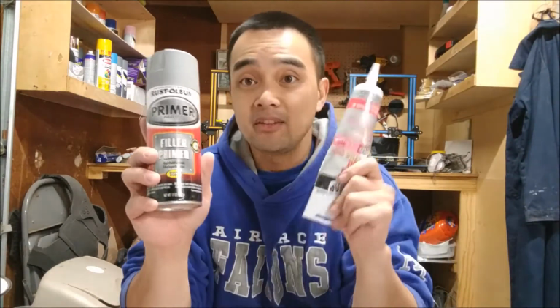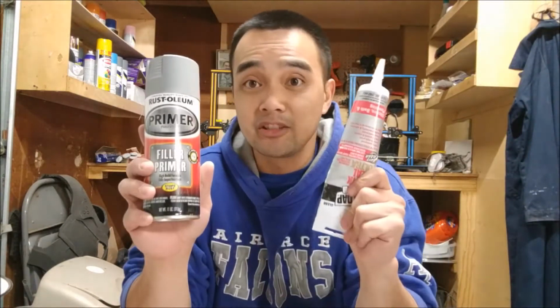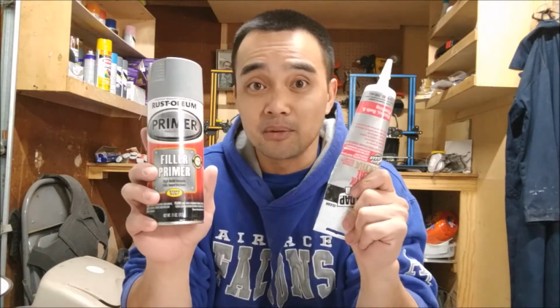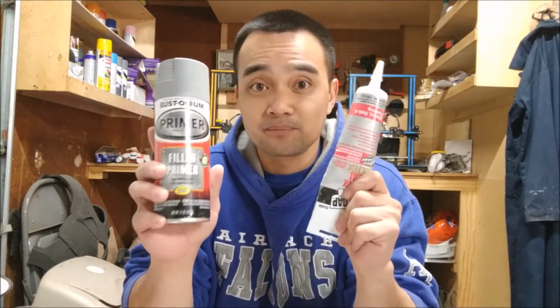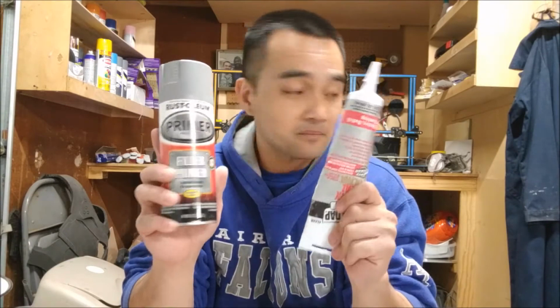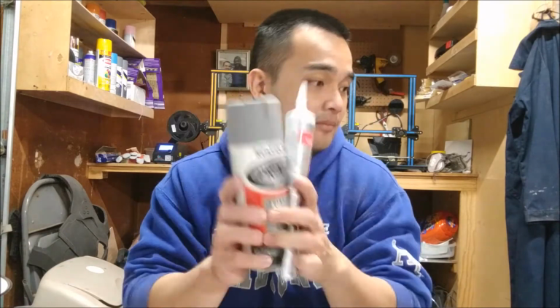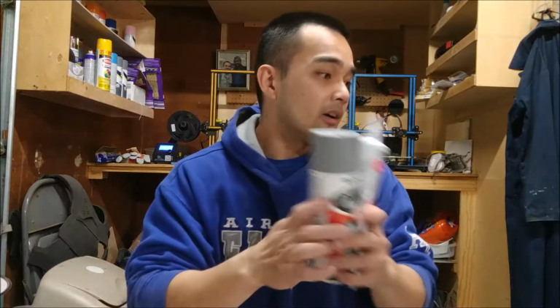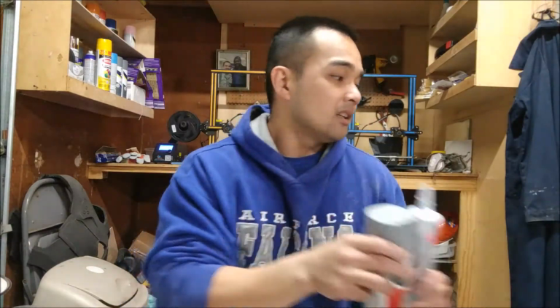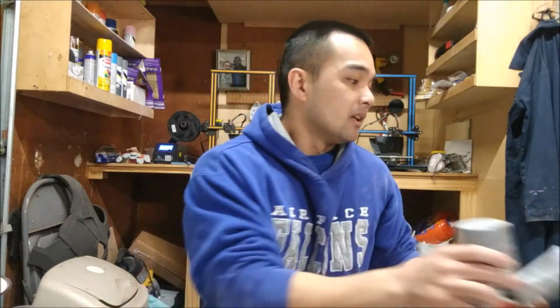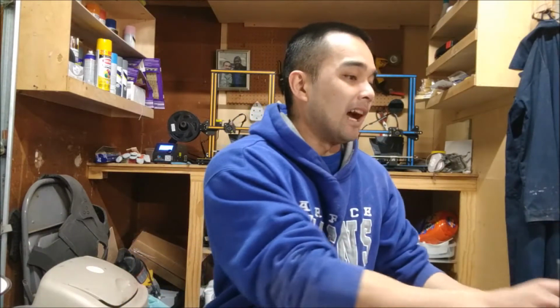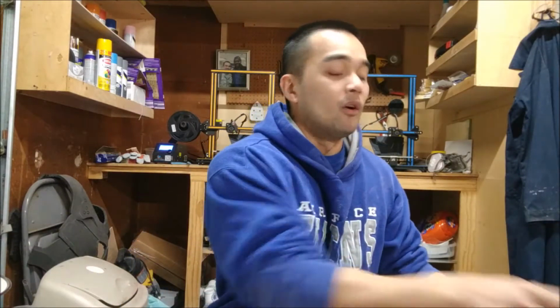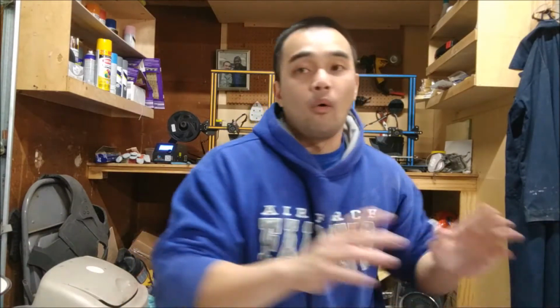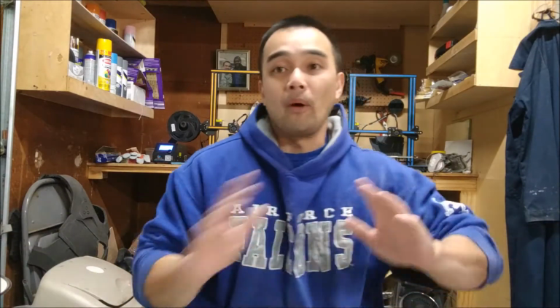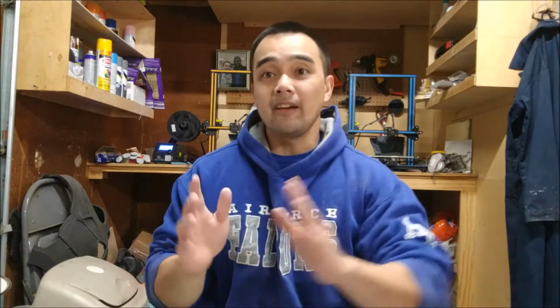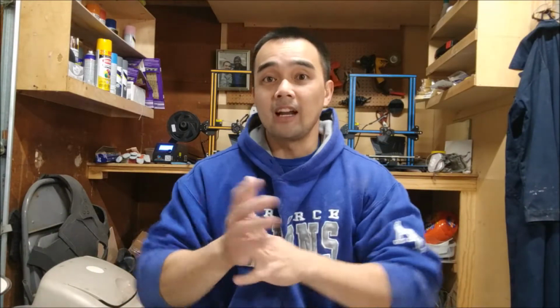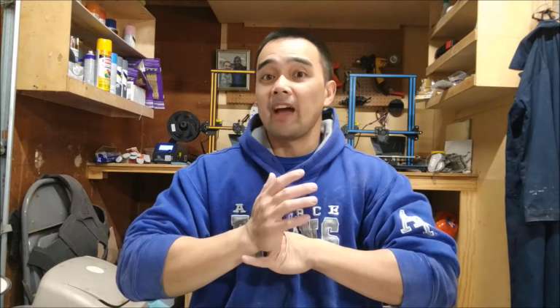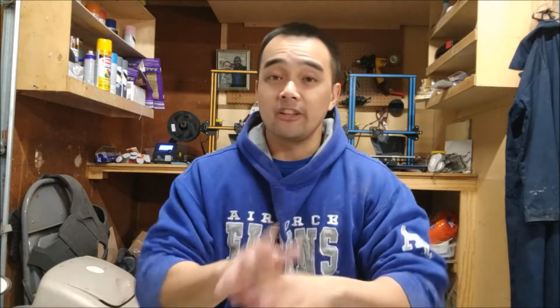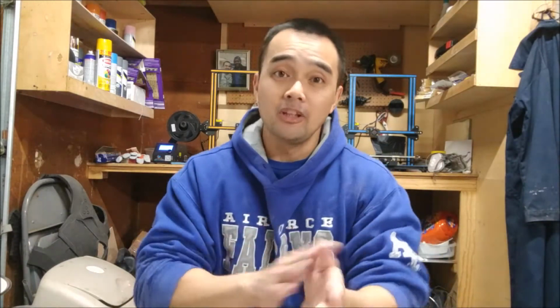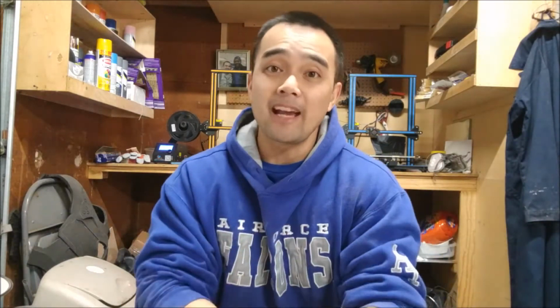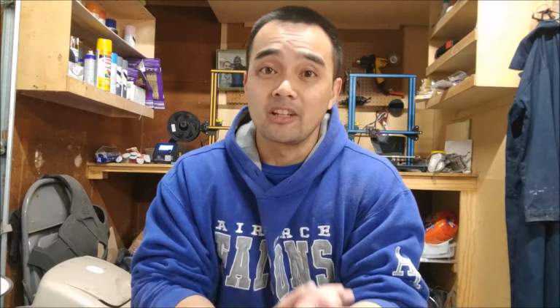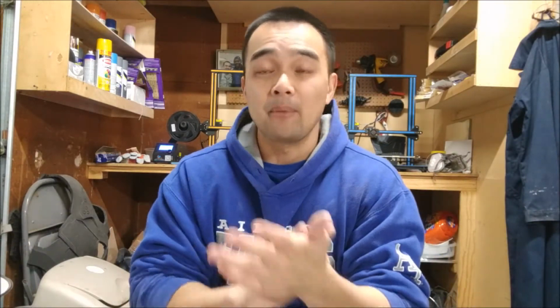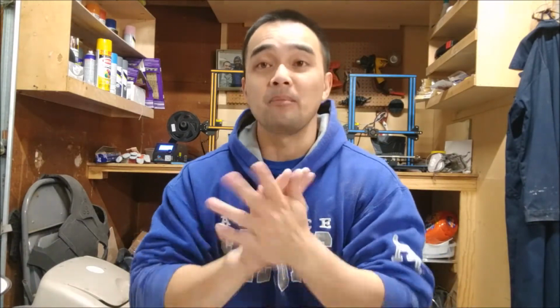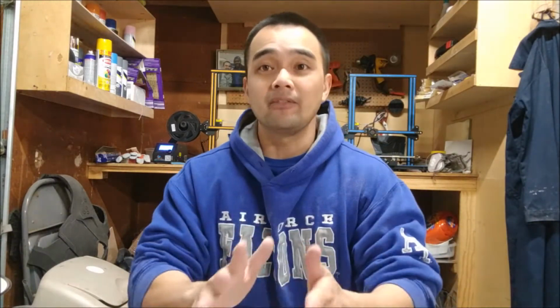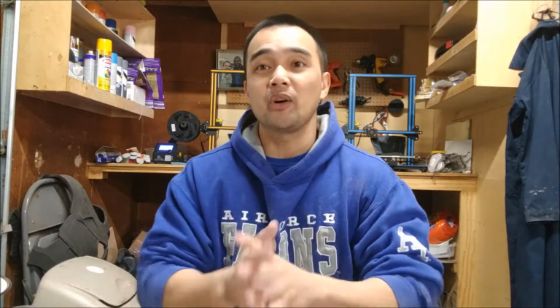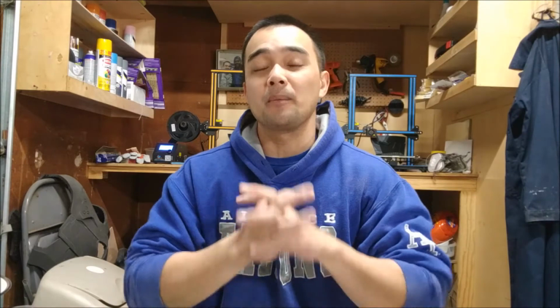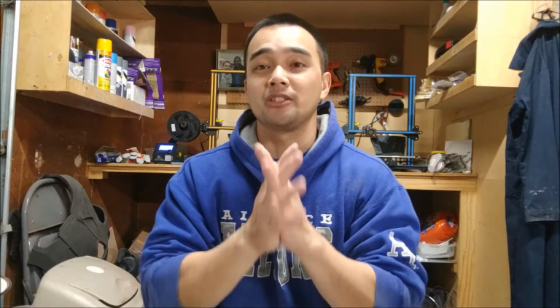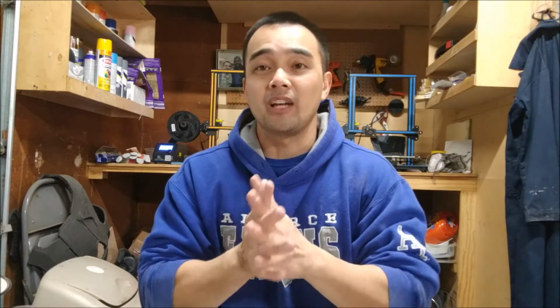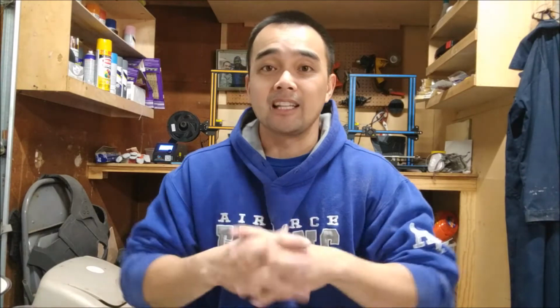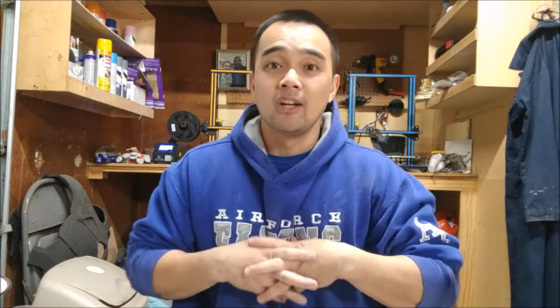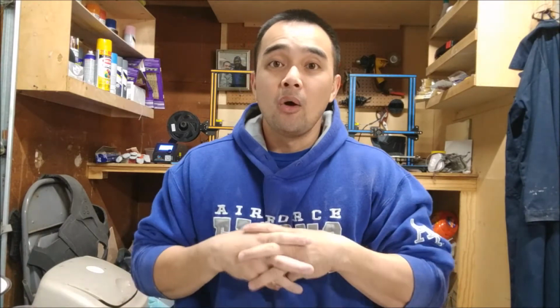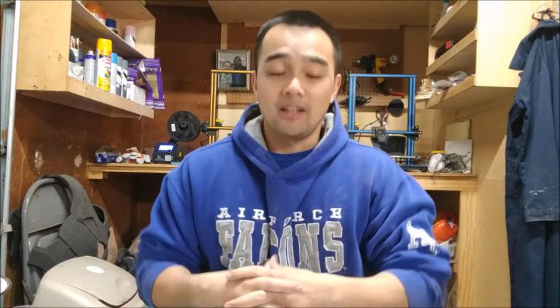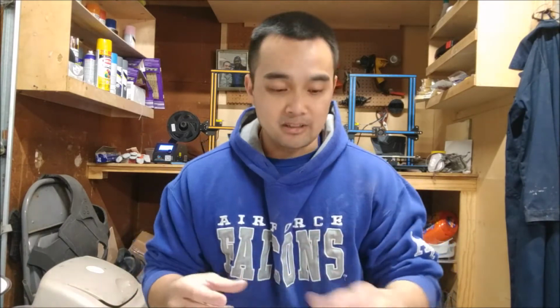The best way to really post-process your flexible stuff is this puppy right here, and good old filler primer. These two. Once I've fully mastered it I'm gonna make the video and show you guys what it is.